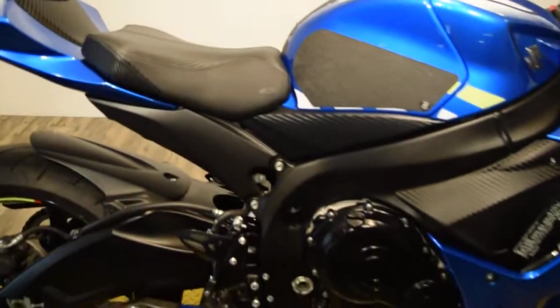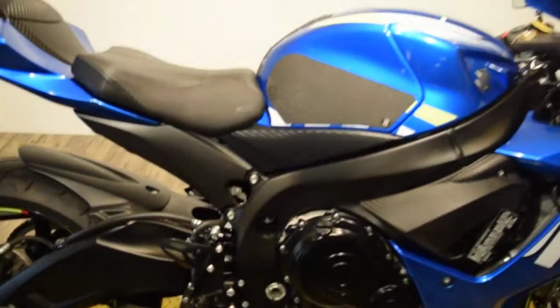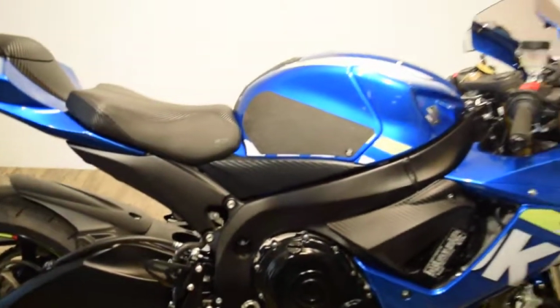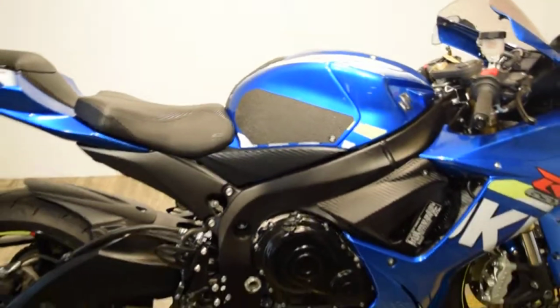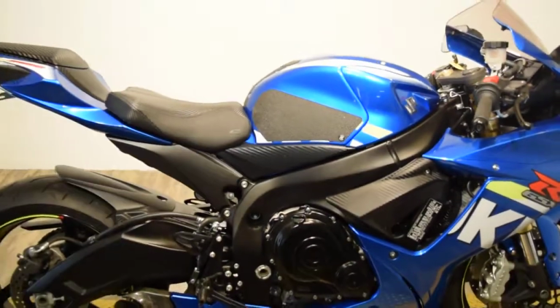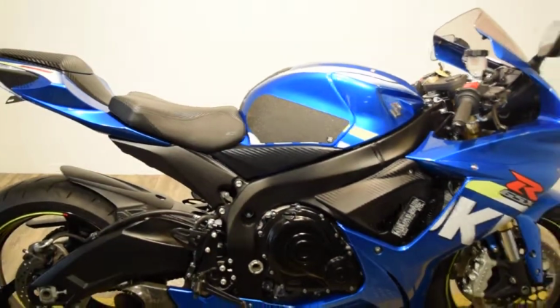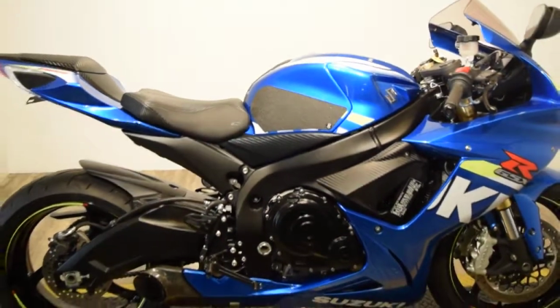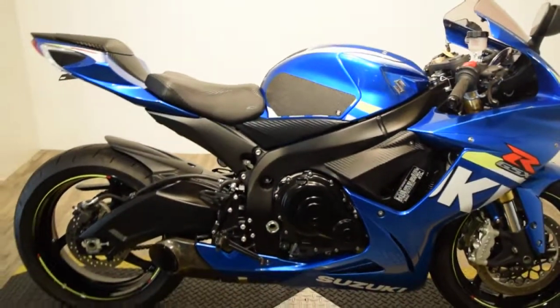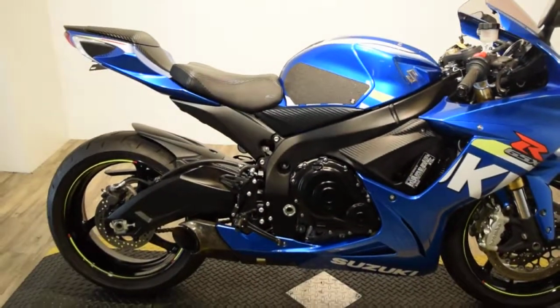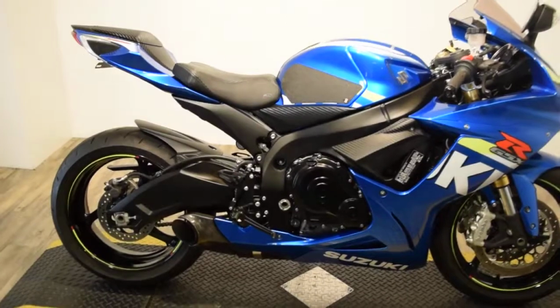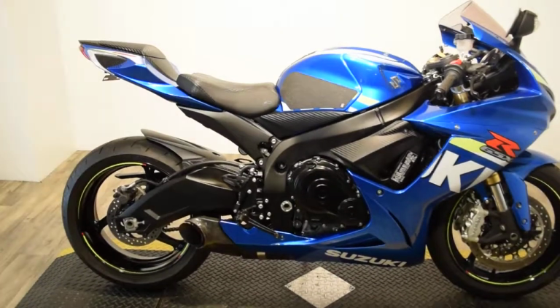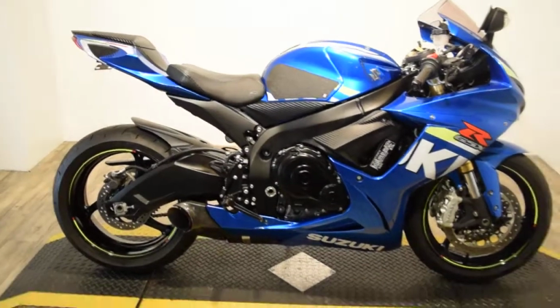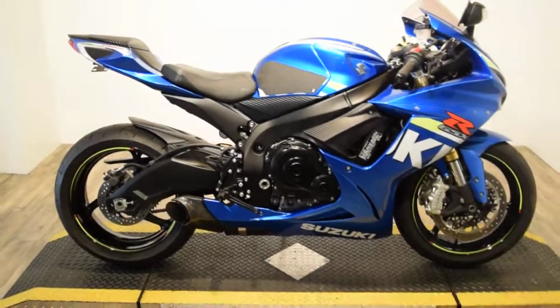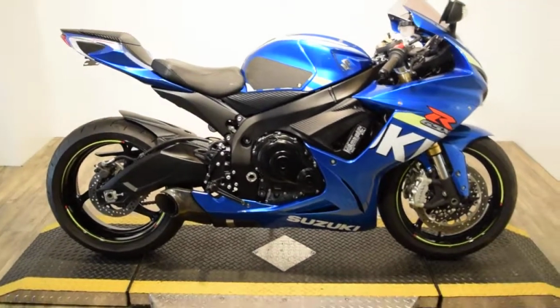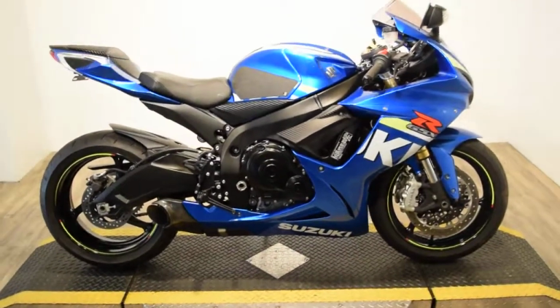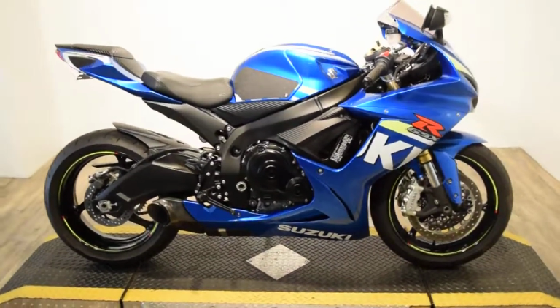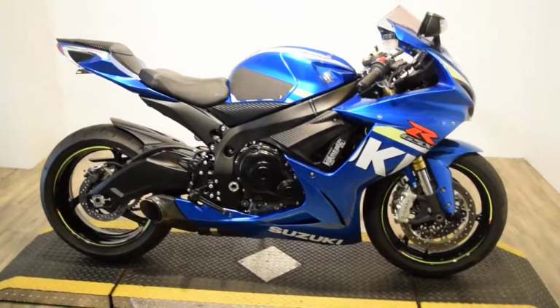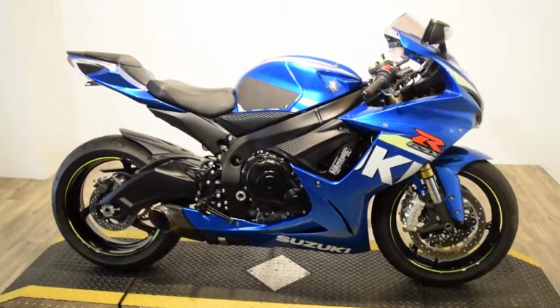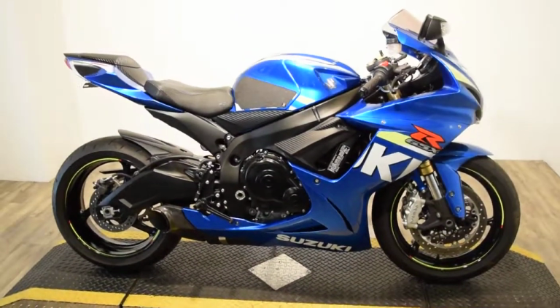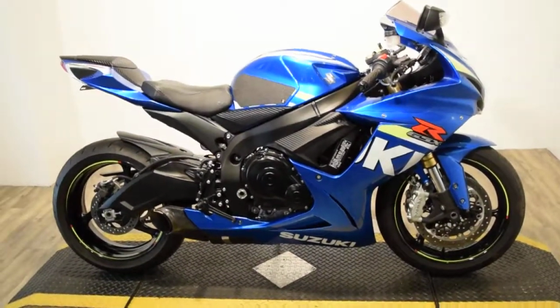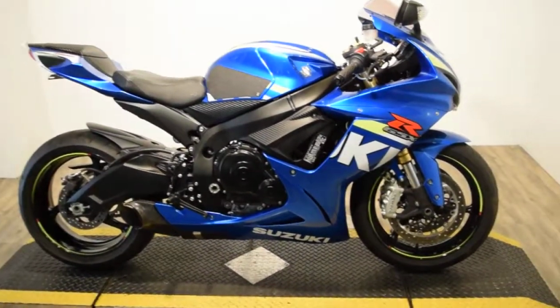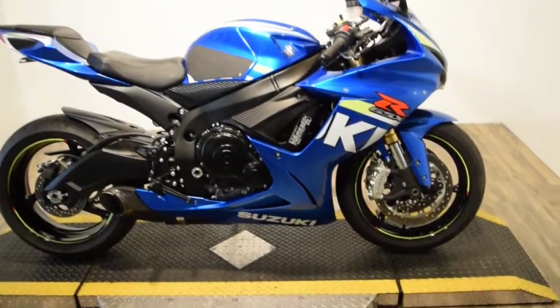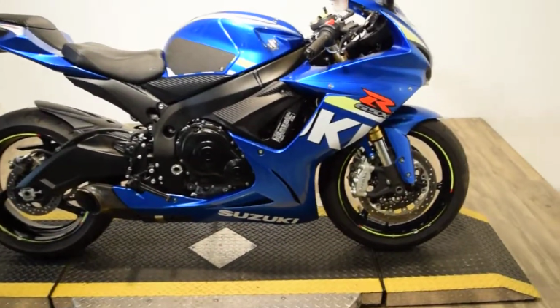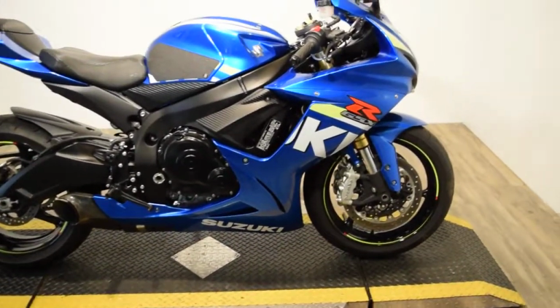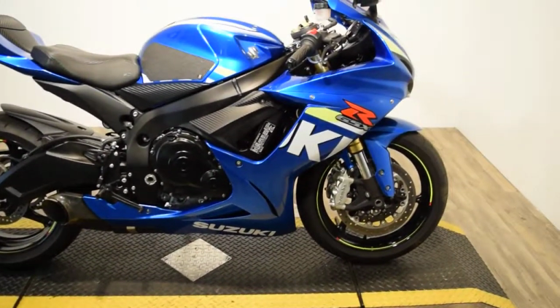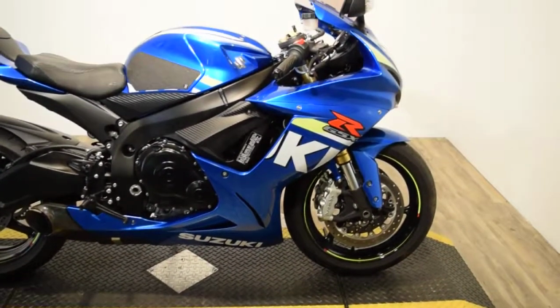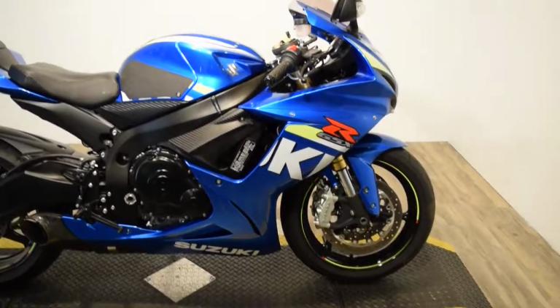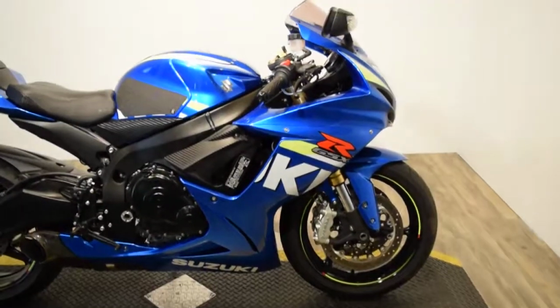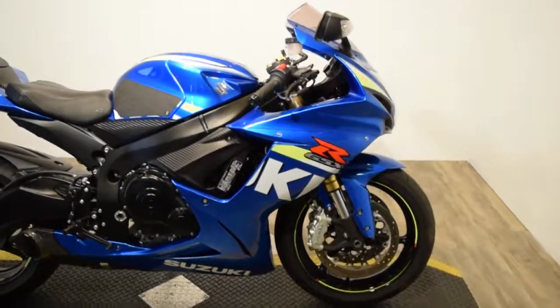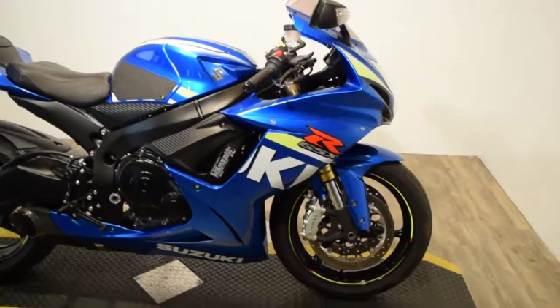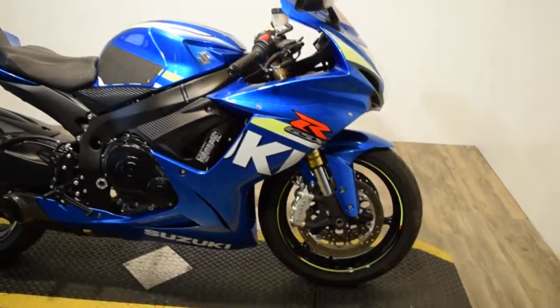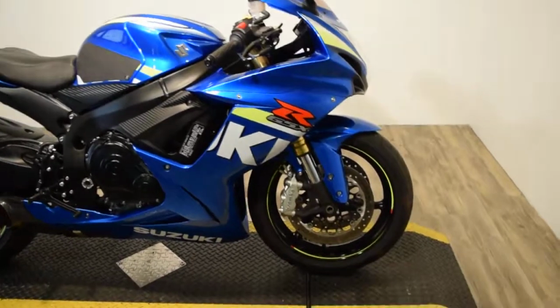If you notice, this bike has no passenger foot pegs and the back seat has been taken off. You could get them for it — we just don't have them.